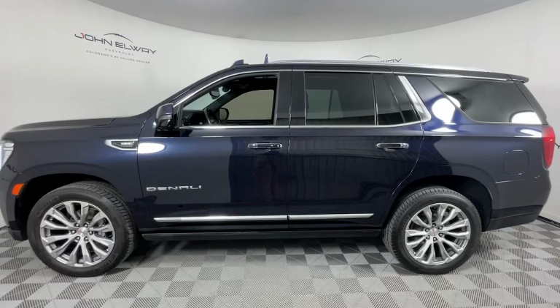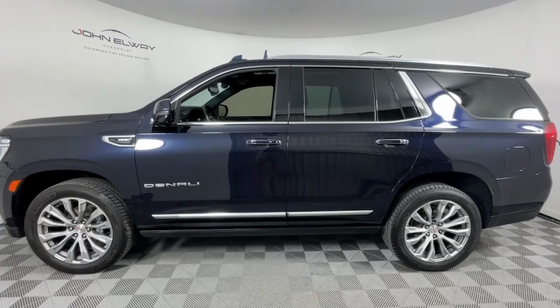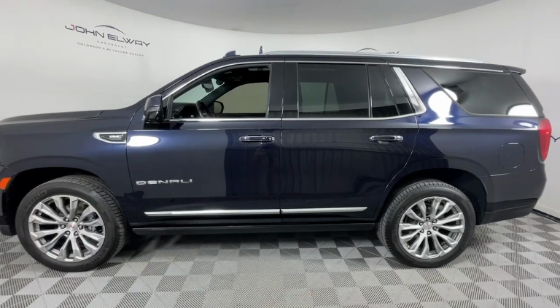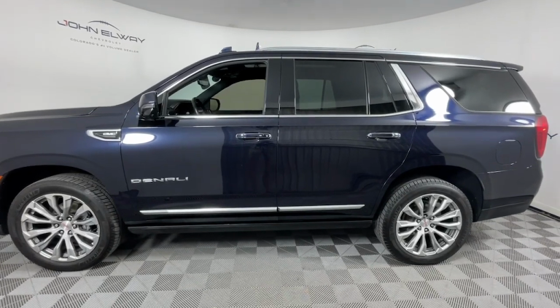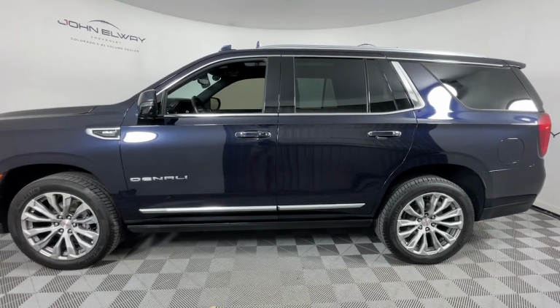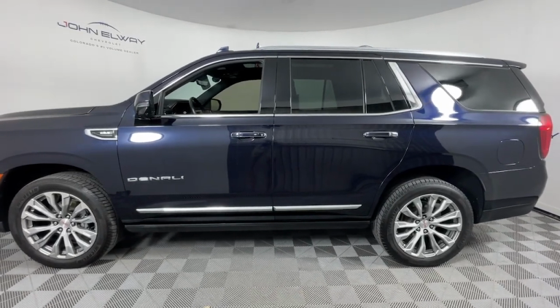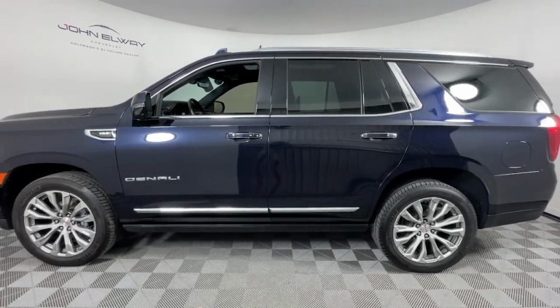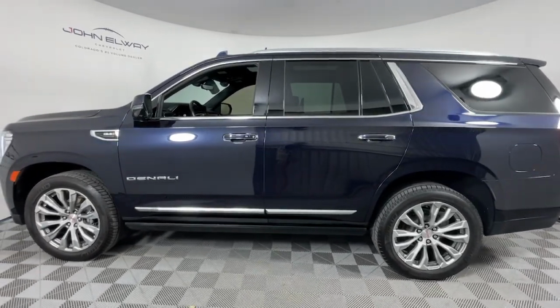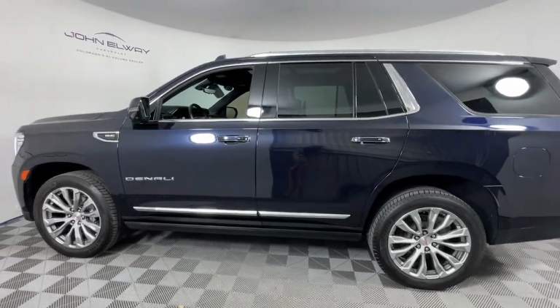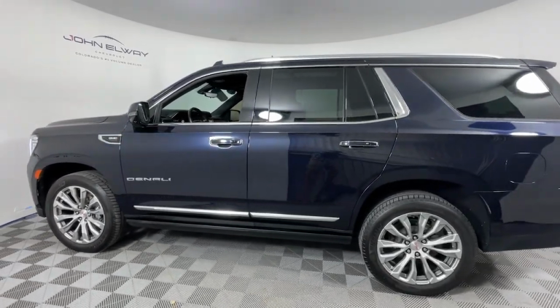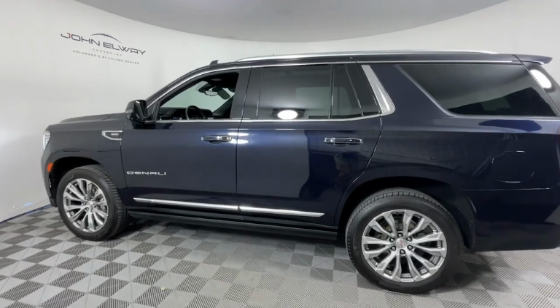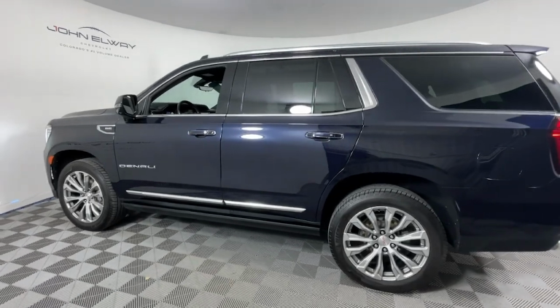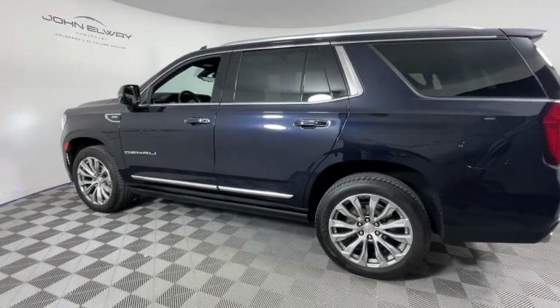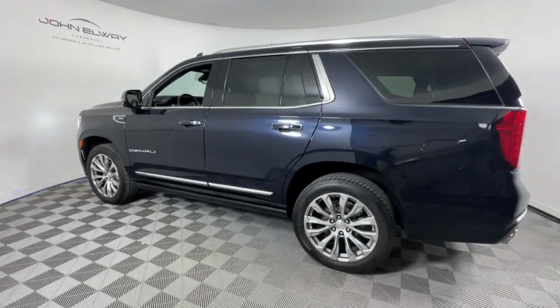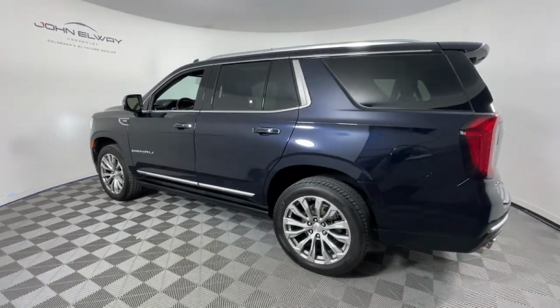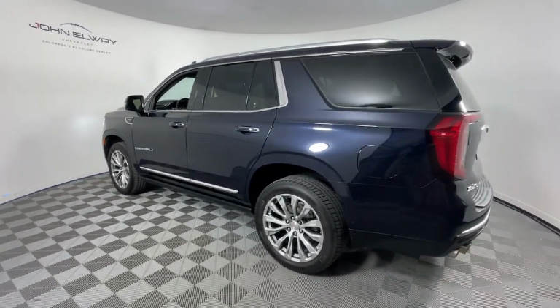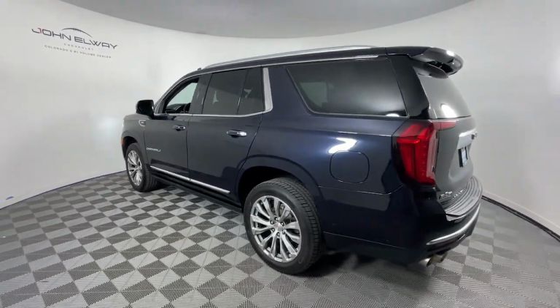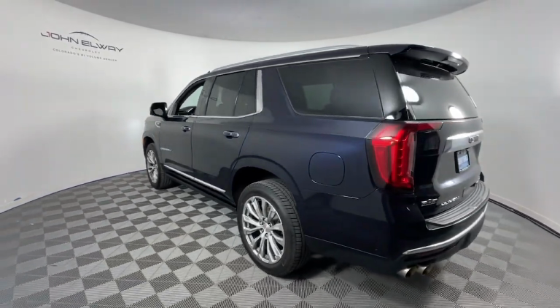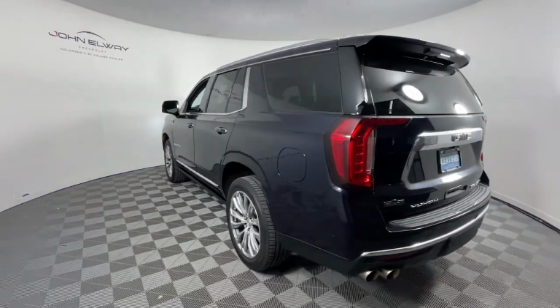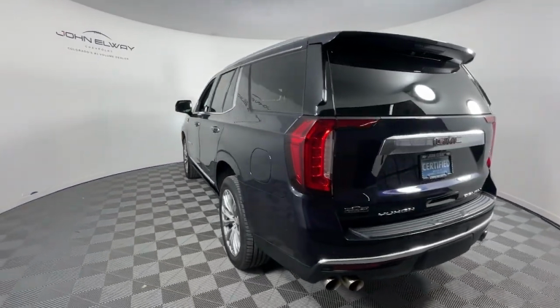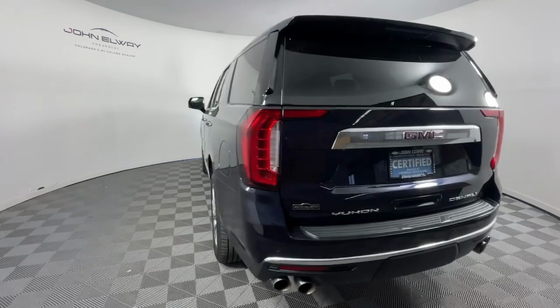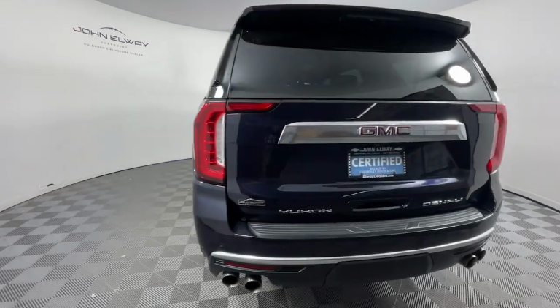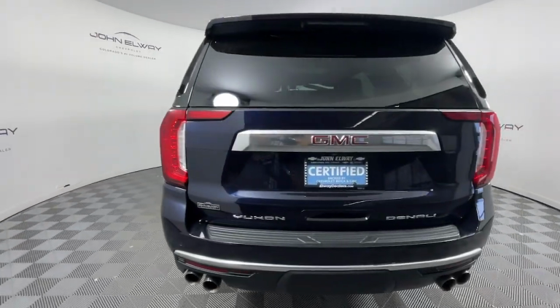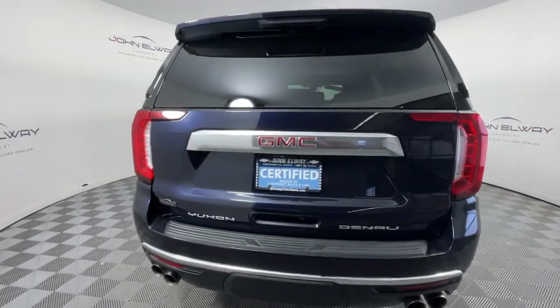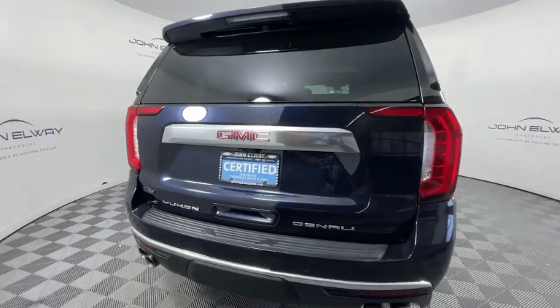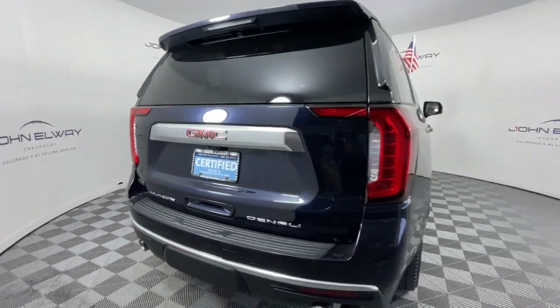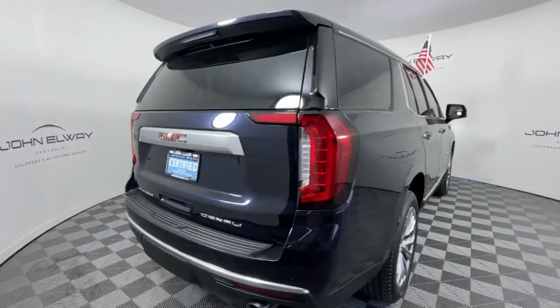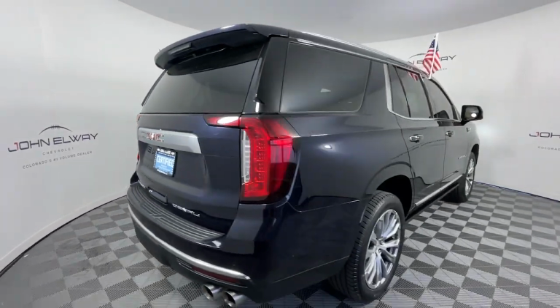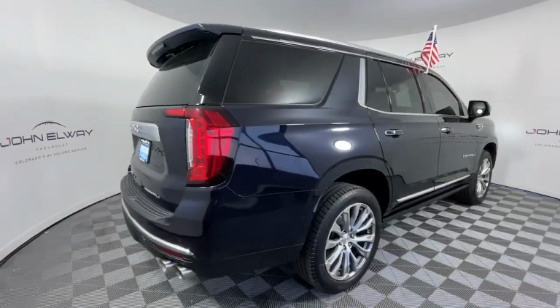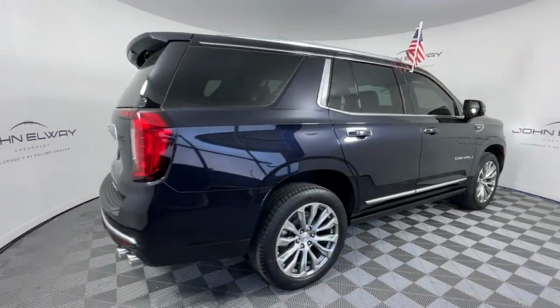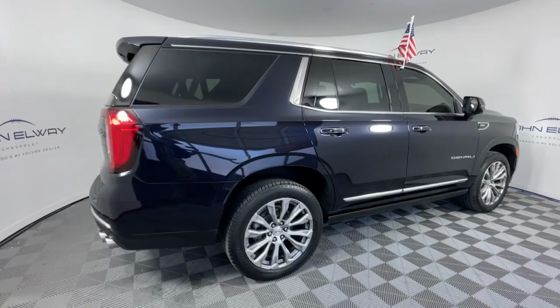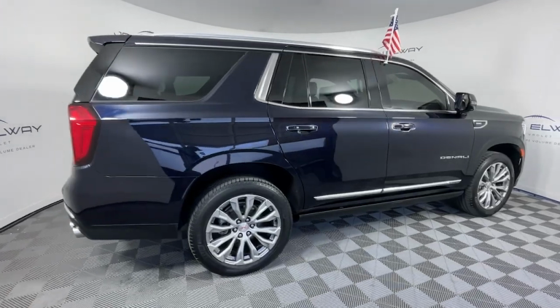You will be amazed by this 2021 GMC Yukon with less than 50,000 miles on the odometer. This vehicle stands out from the rest — make every adventure all it can be in this spacious, comfortable, and highly capable Yukon.